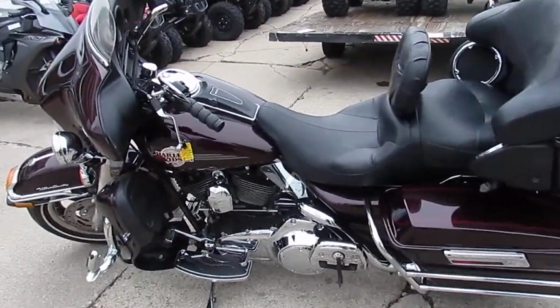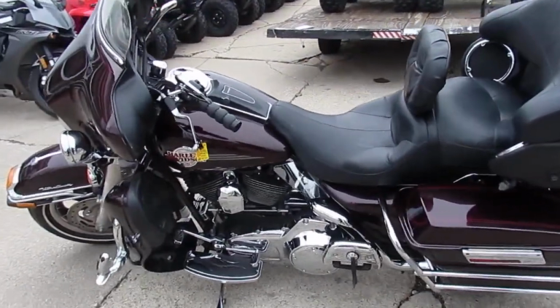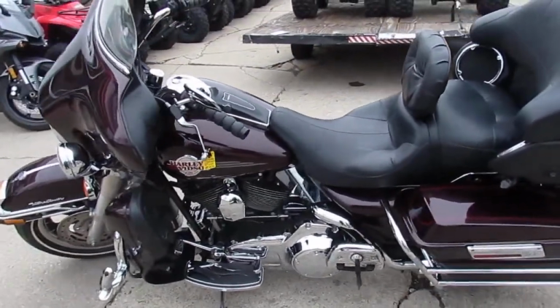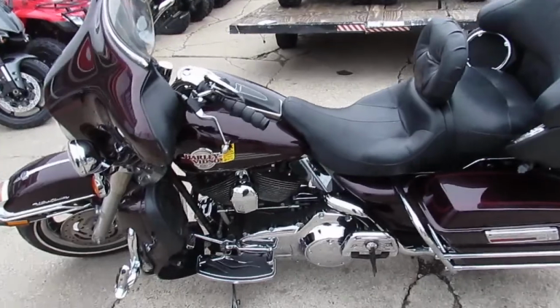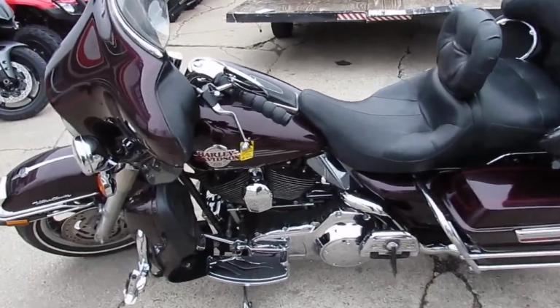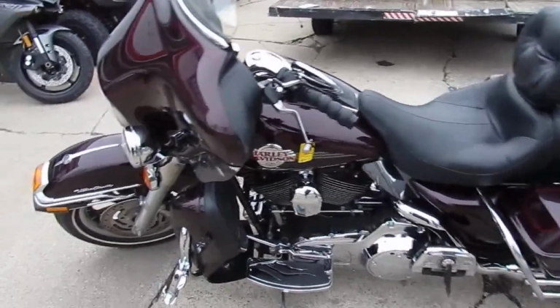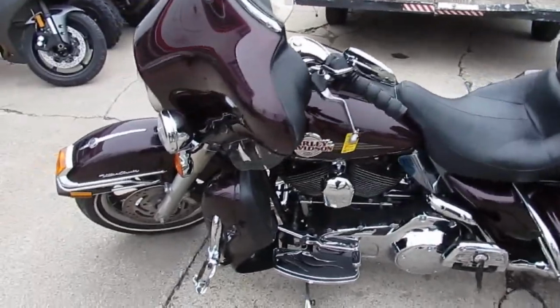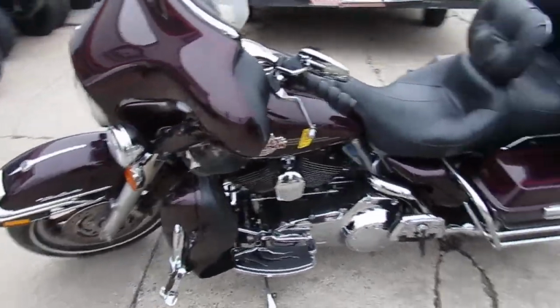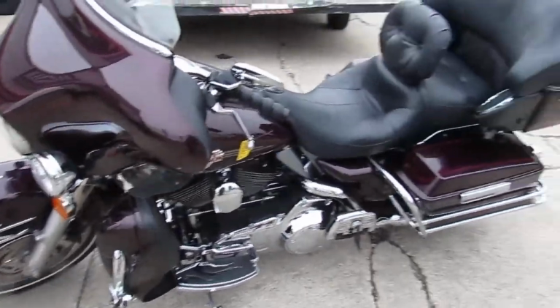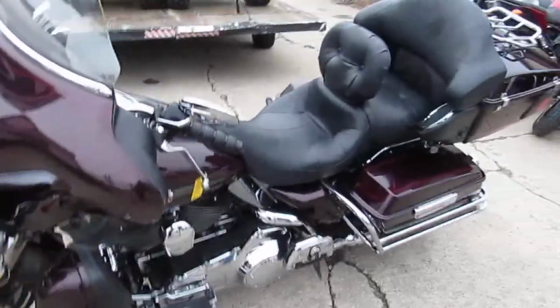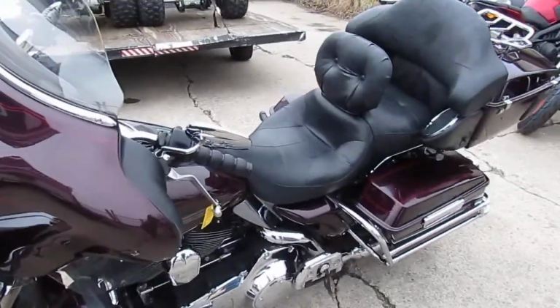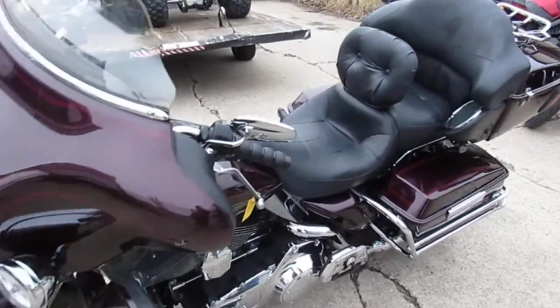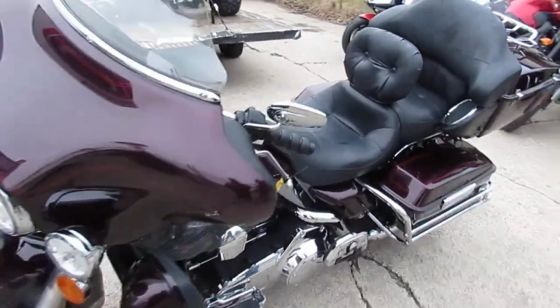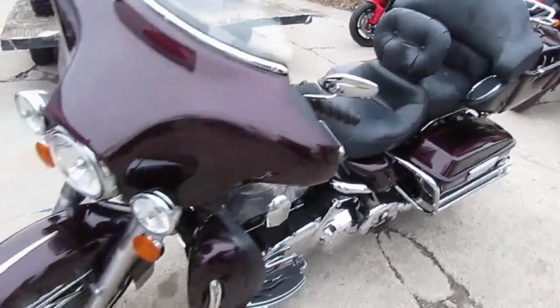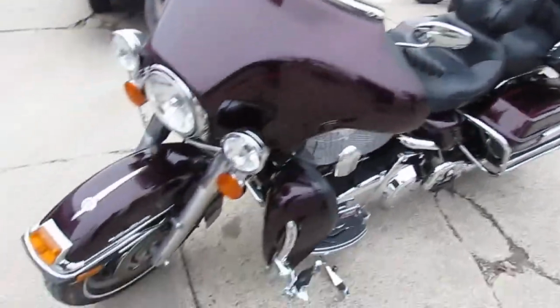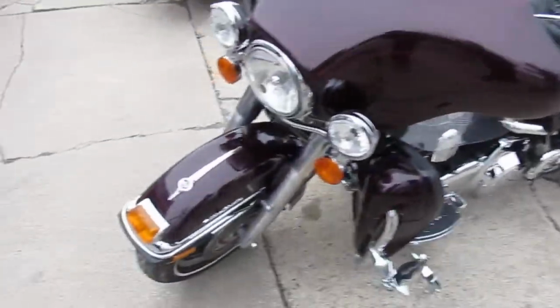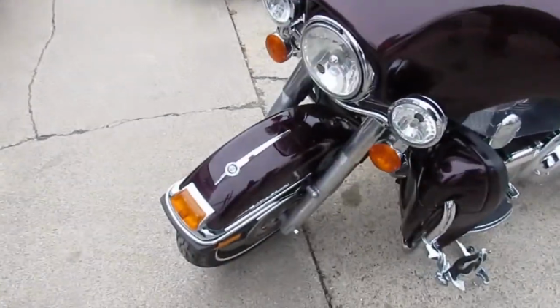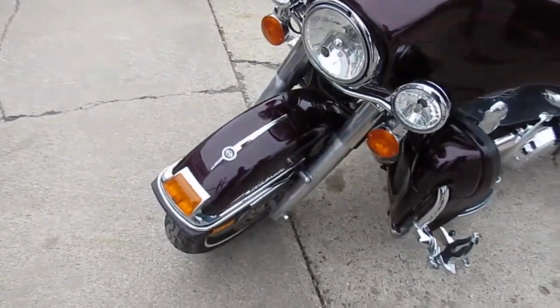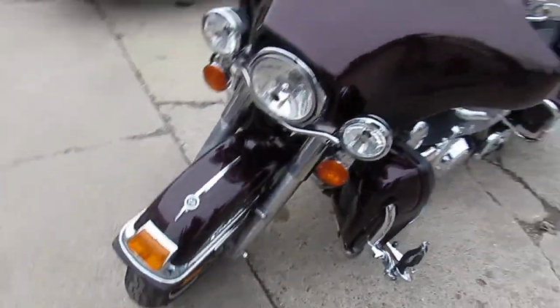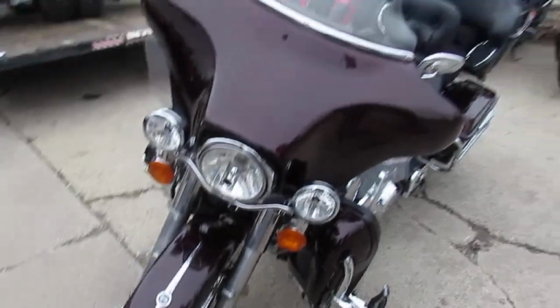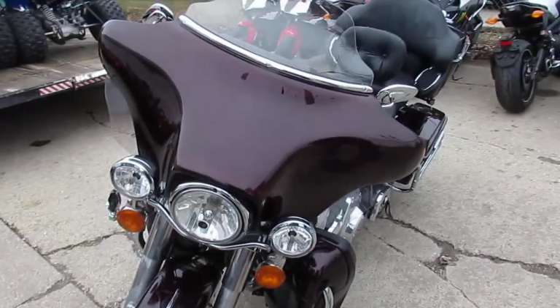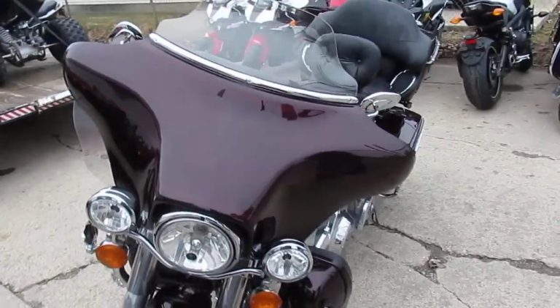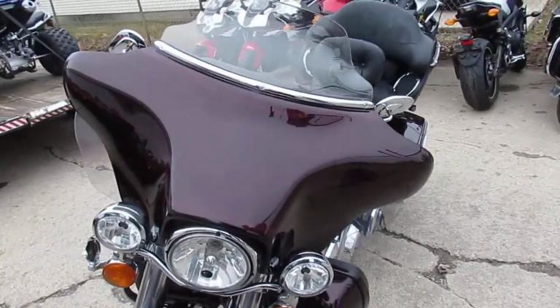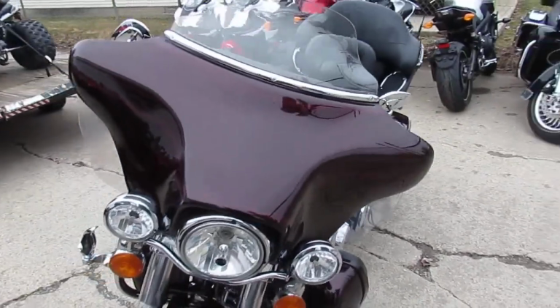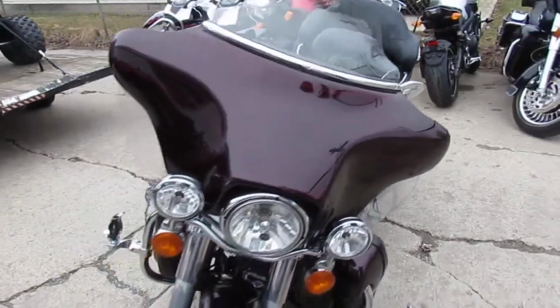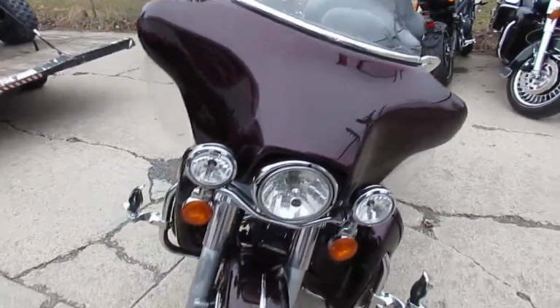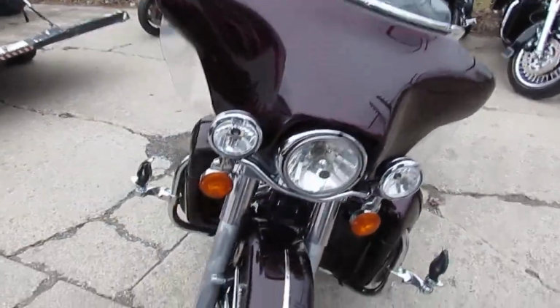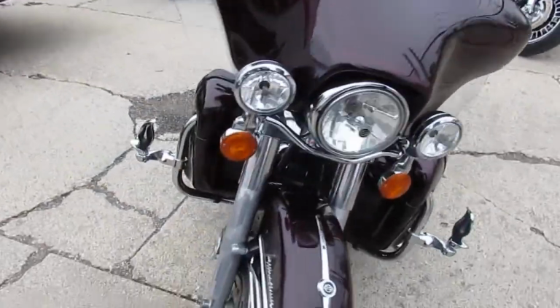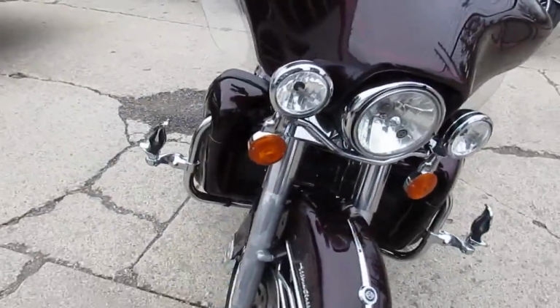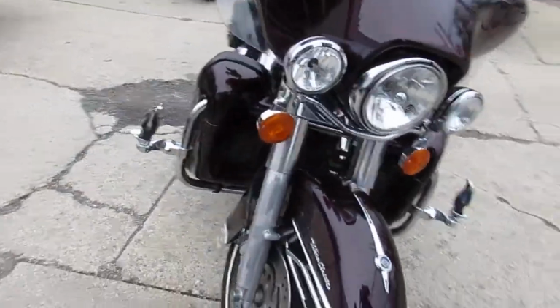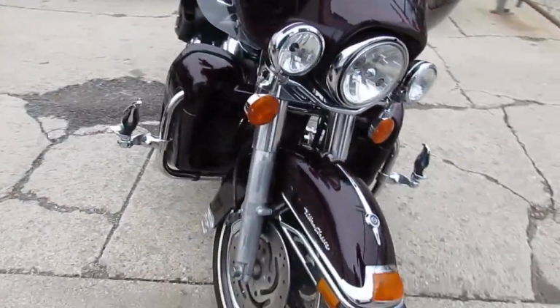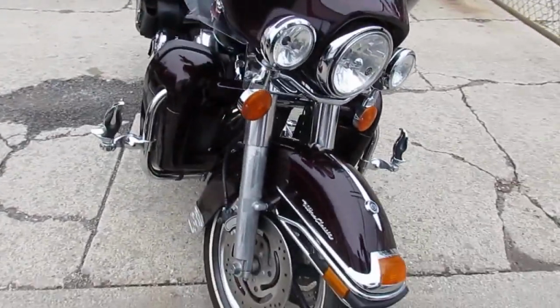The one we're doing a video on is a 2007 Harley-Davidson Electra Glide Ultra Classic. It's only got 20,368 miles. This thing is in great shape.